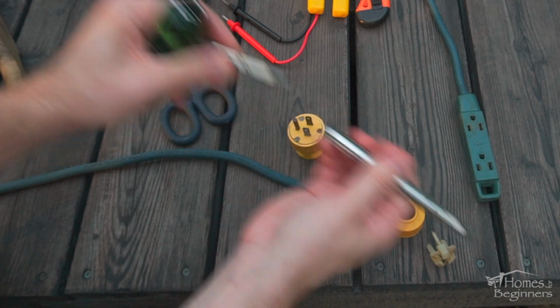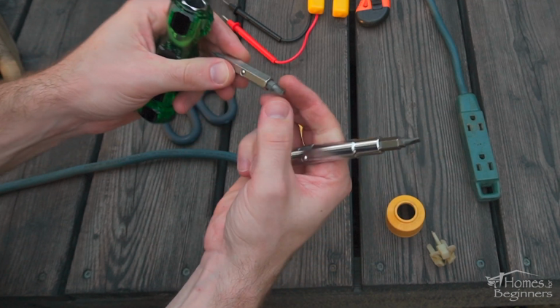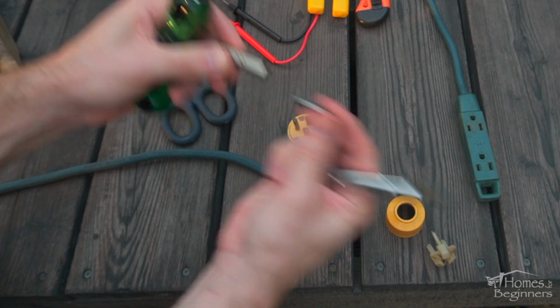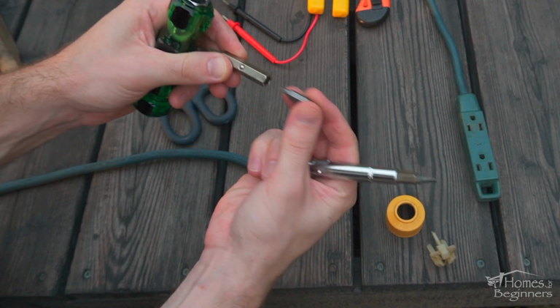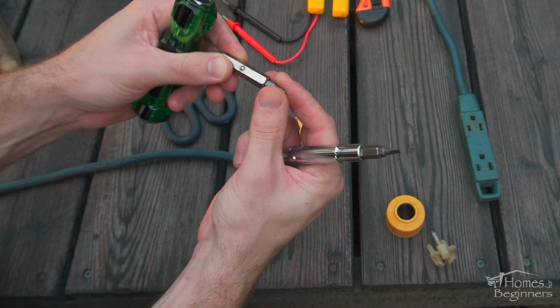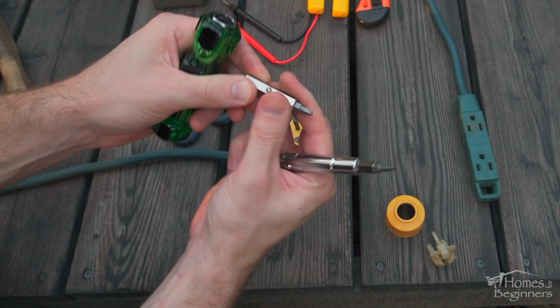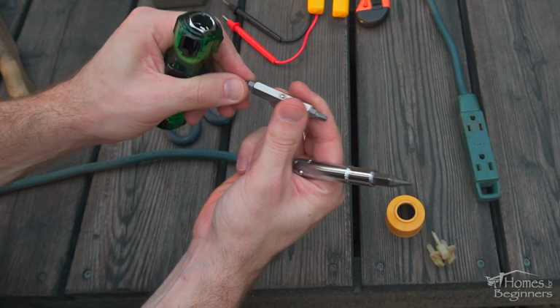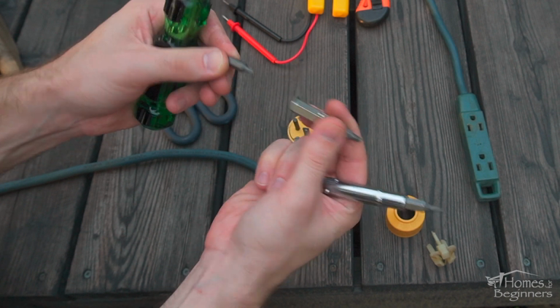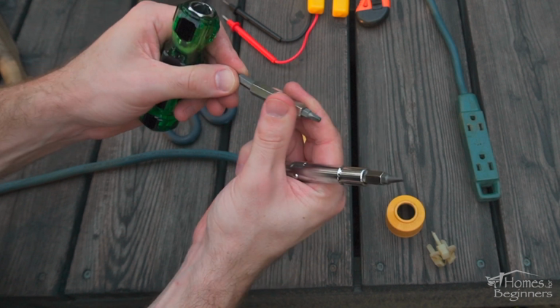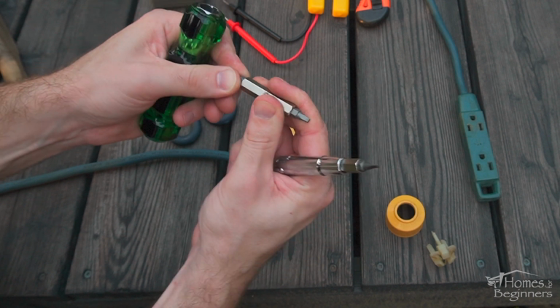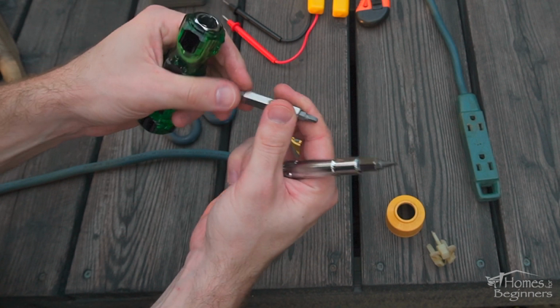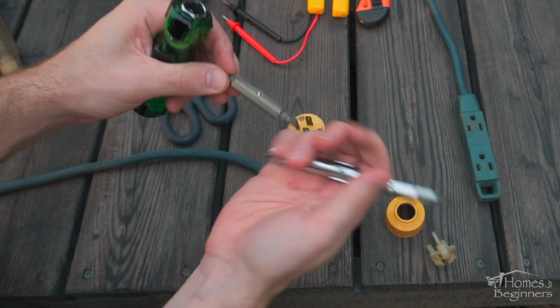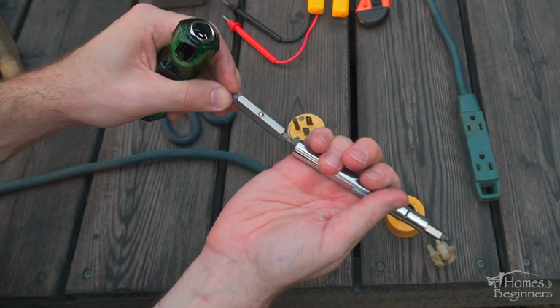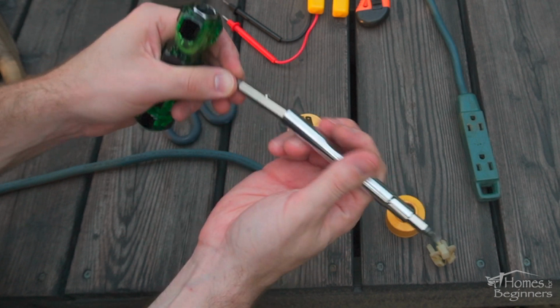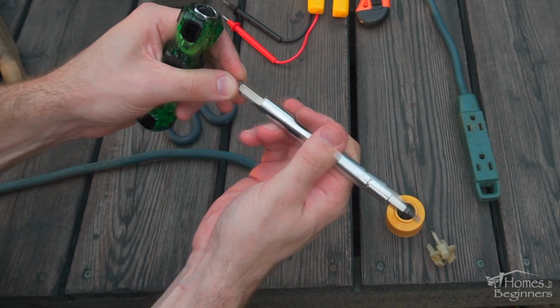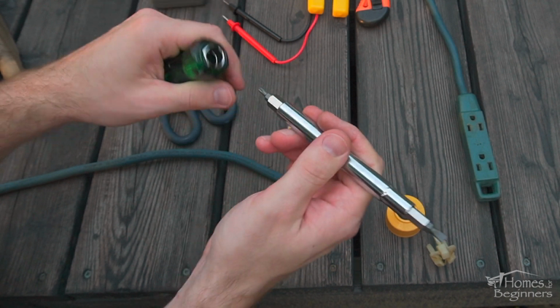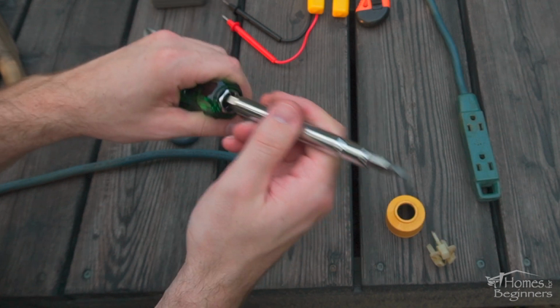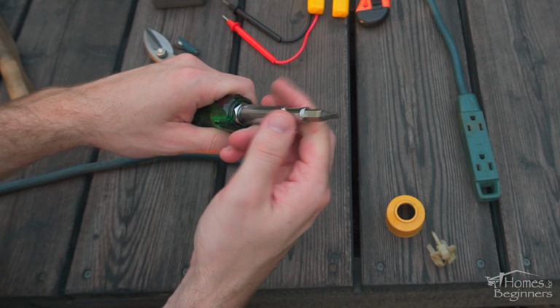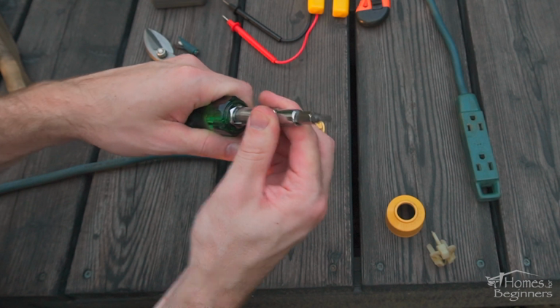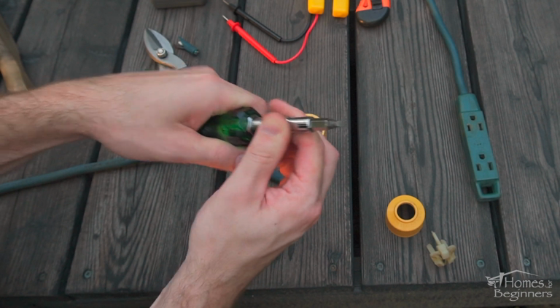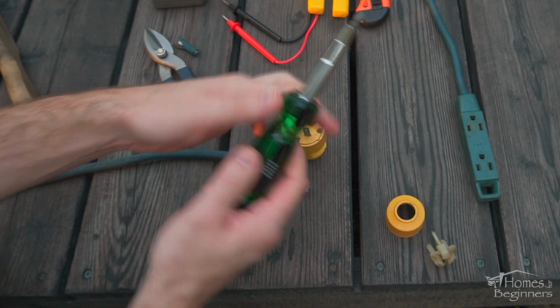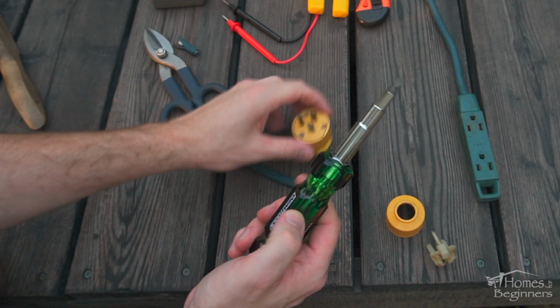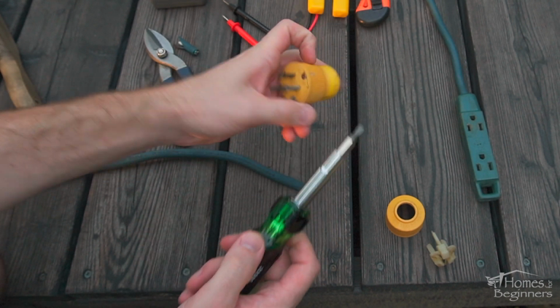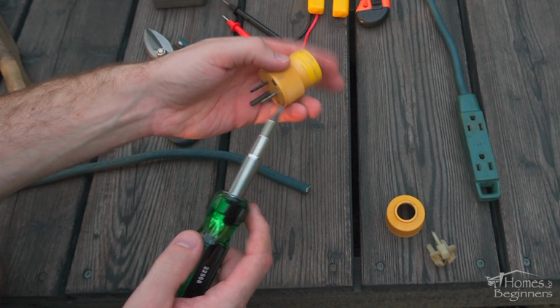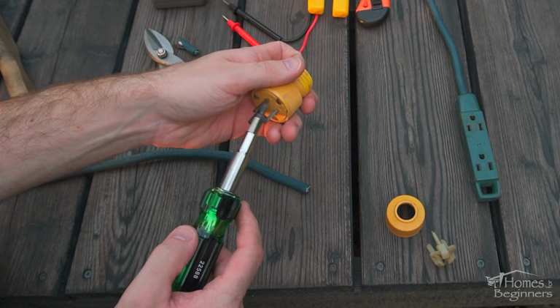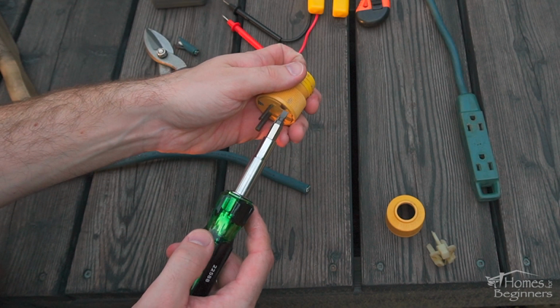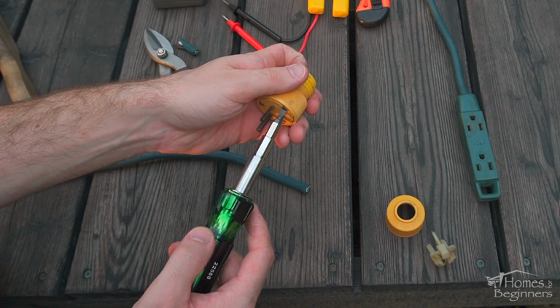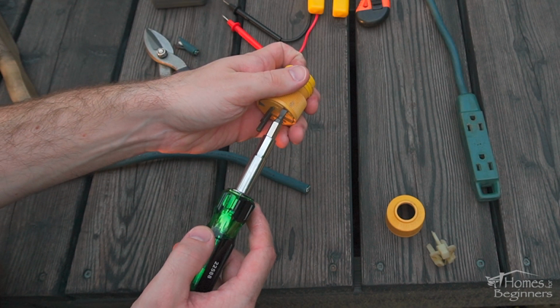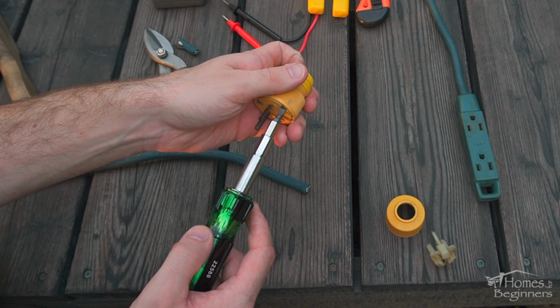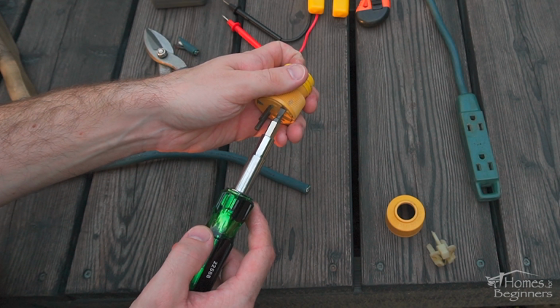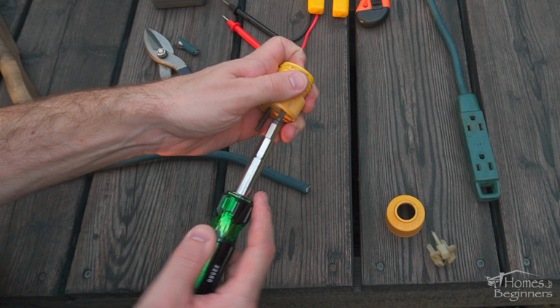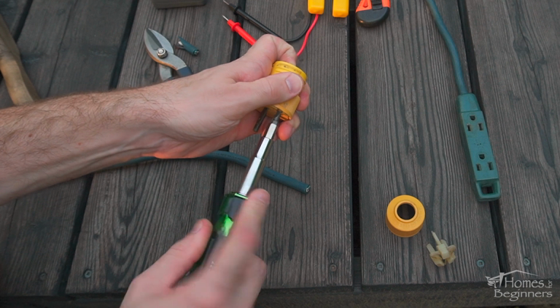If you're looking for a top quality screwdriver with interchangeable tips, all kept in one neat package, check out this one from OEM Tools, model number 22588, from Mobile Distributor Supply. A link to this will be included in the video description.